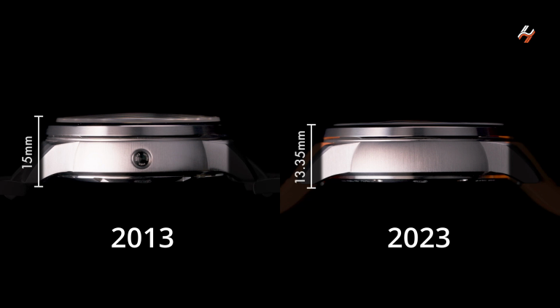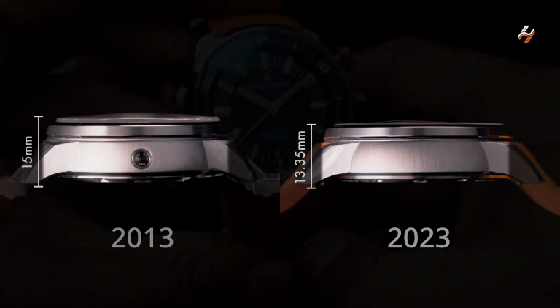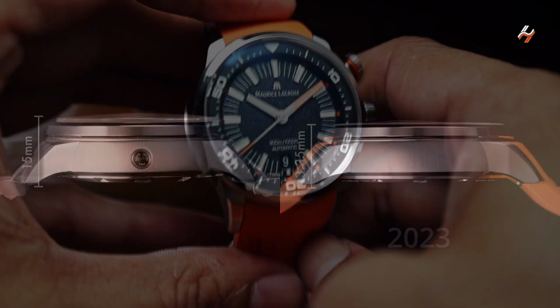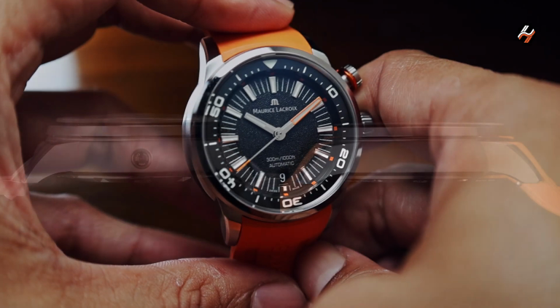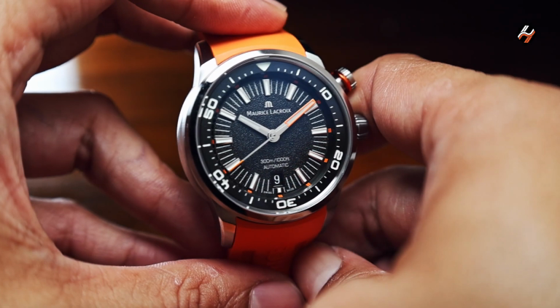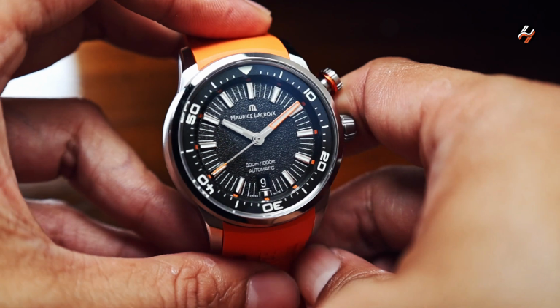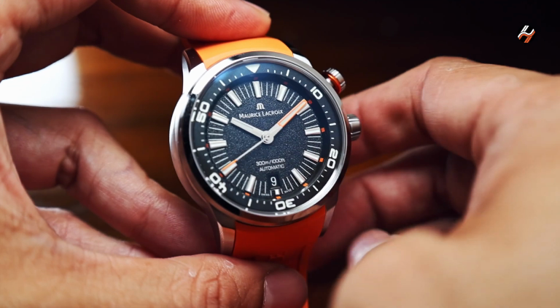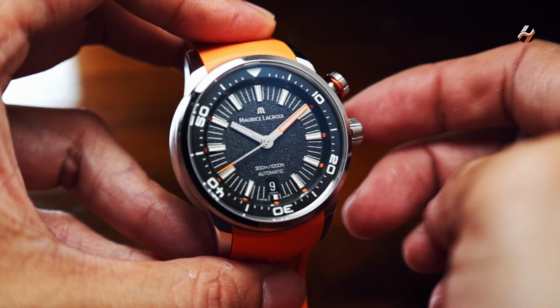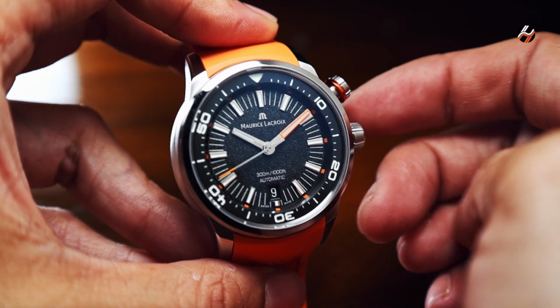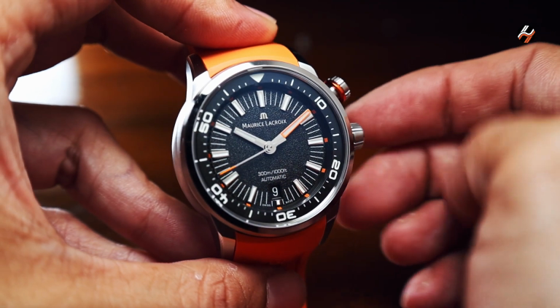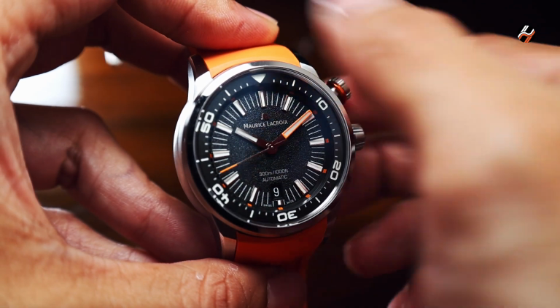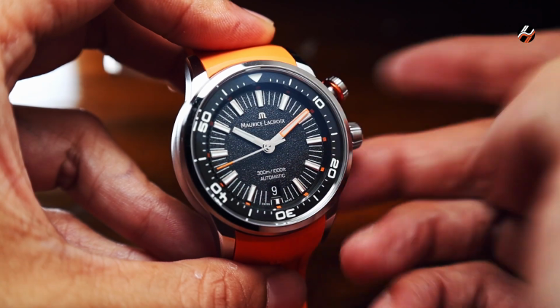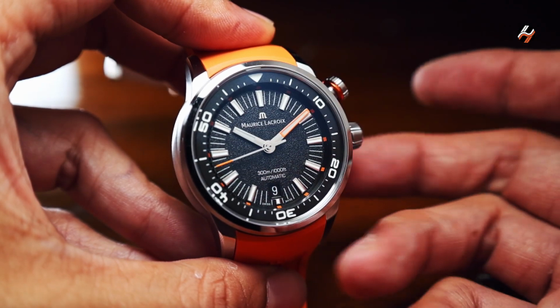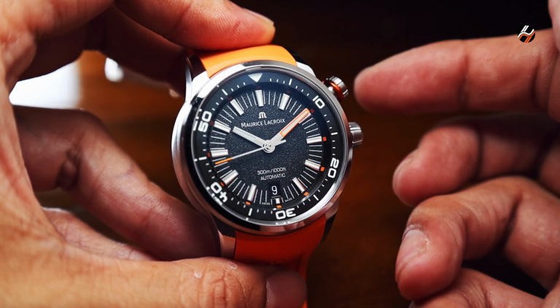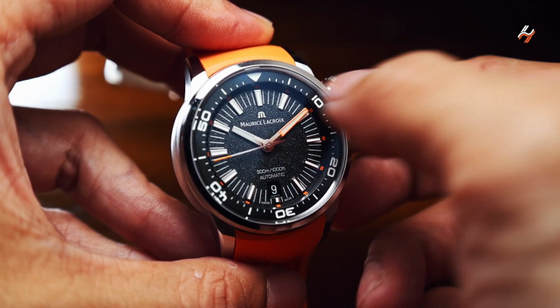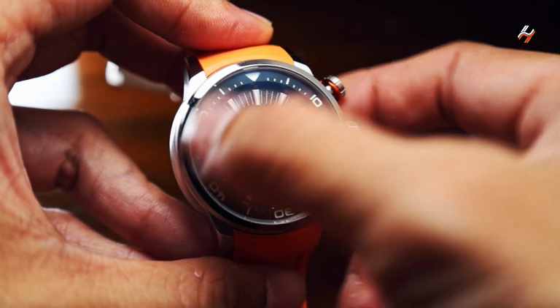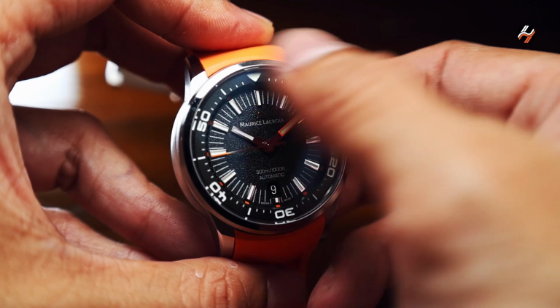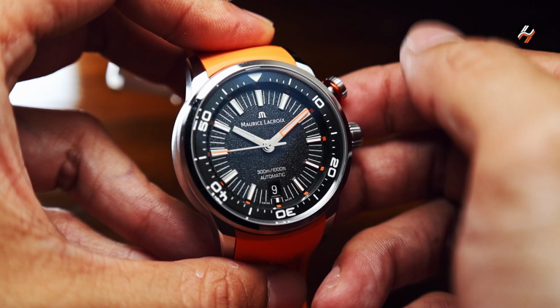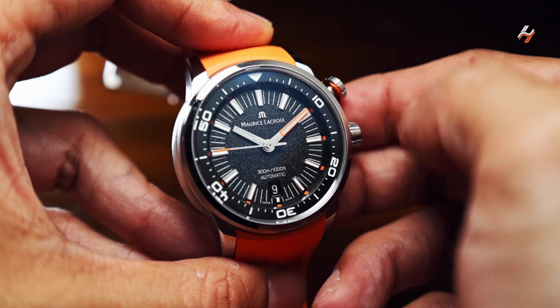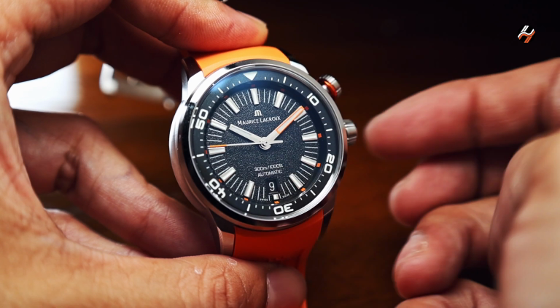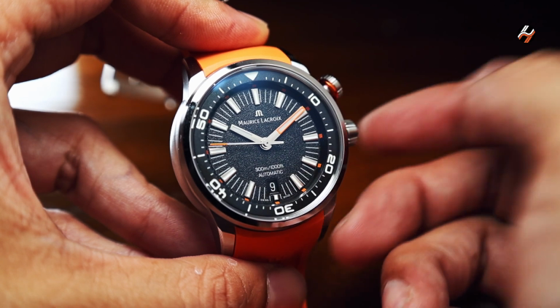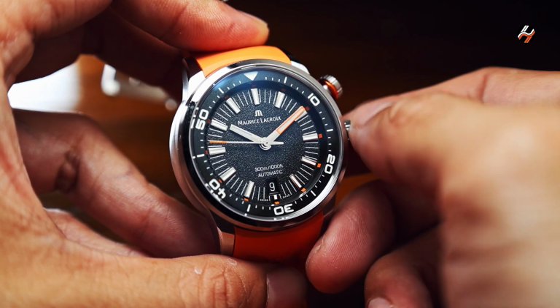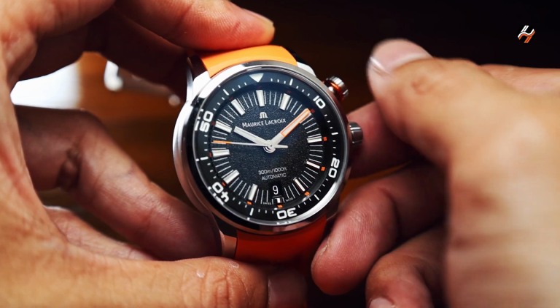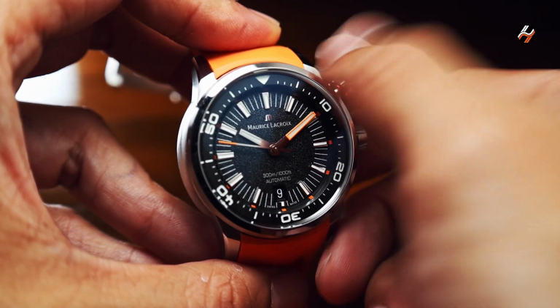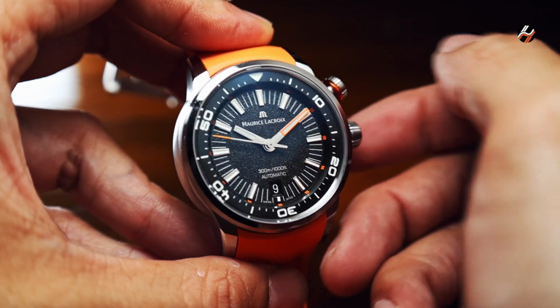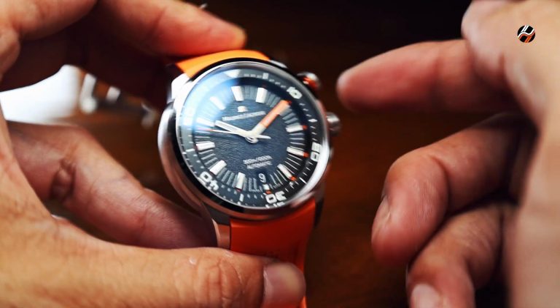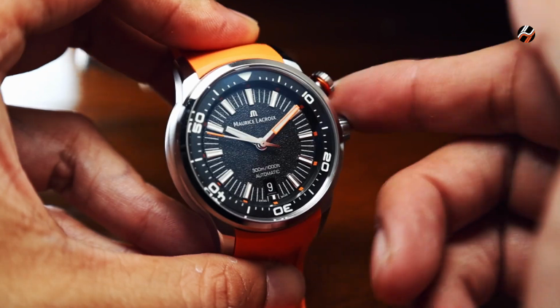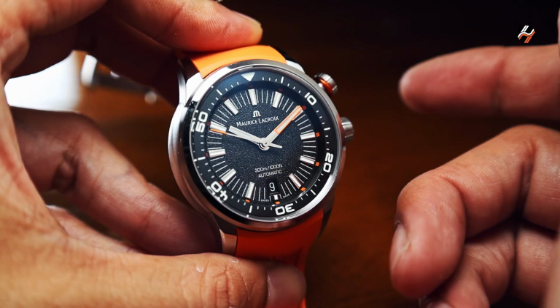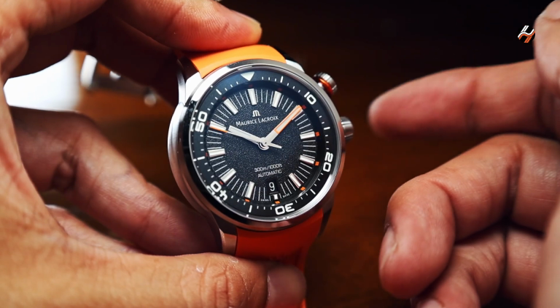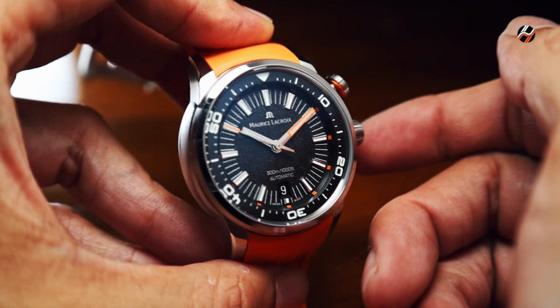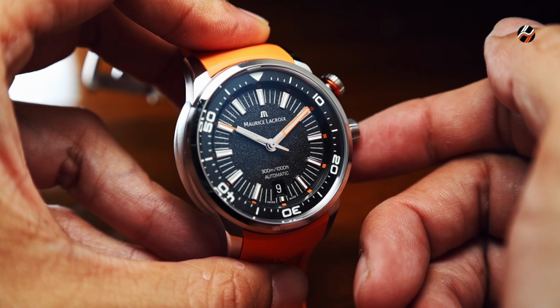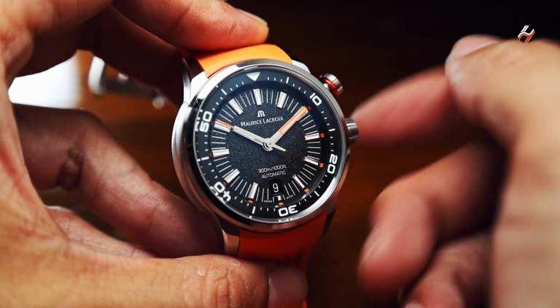How does the Pontos S Diver measure elapsed time underwater? It has an internal rotating bezel. The key advantage is that the bezel is protected and won't get bumped underwater, compared to an external one.